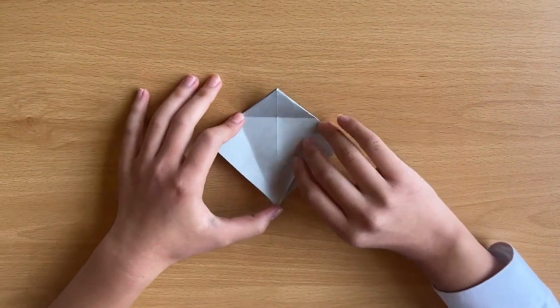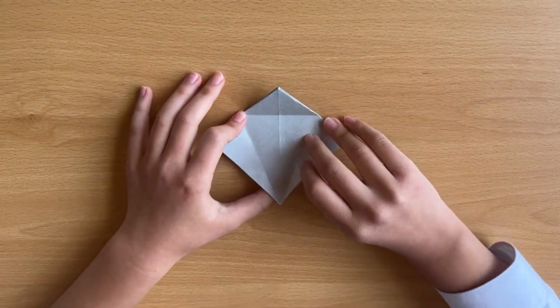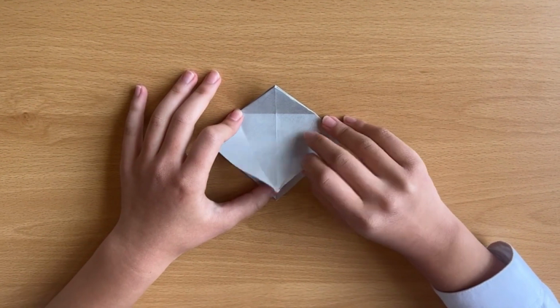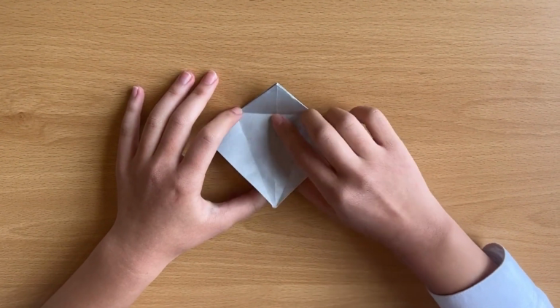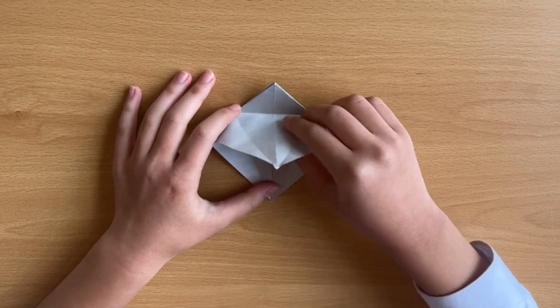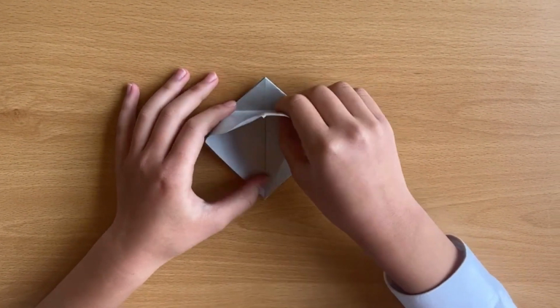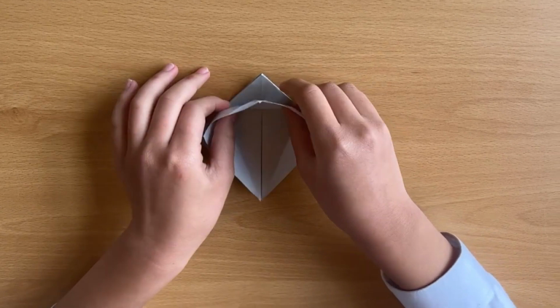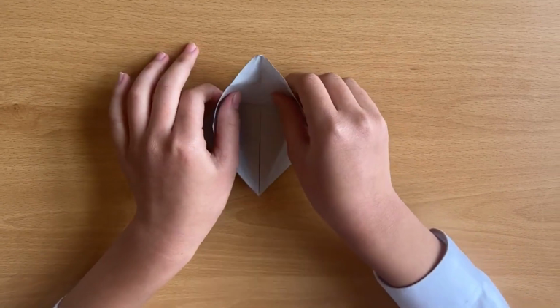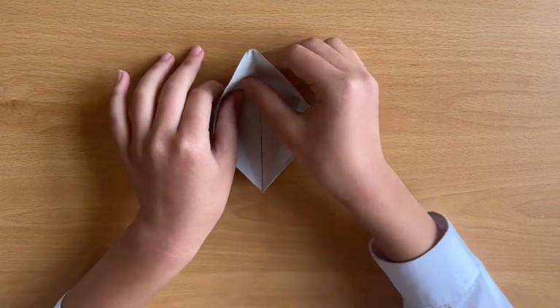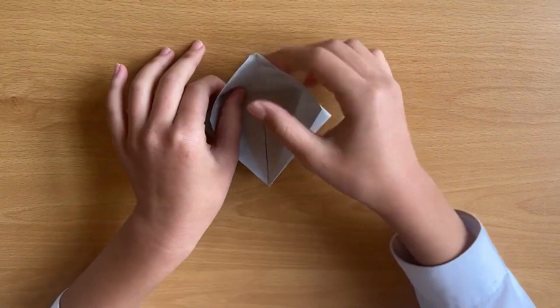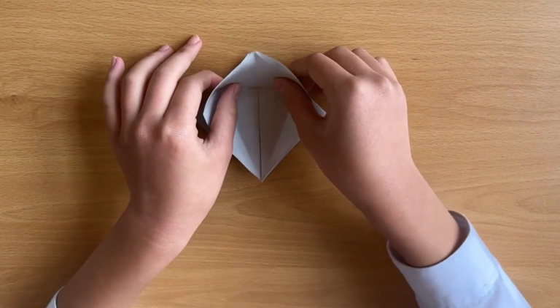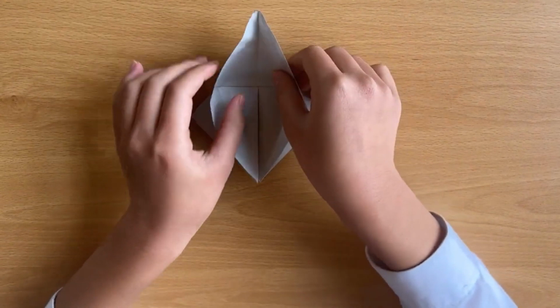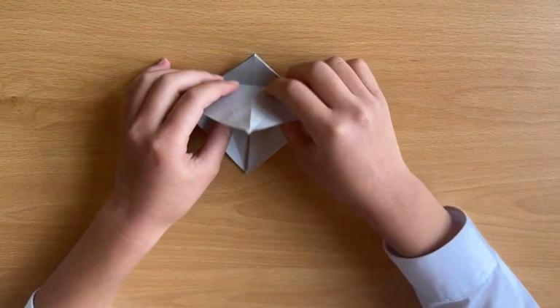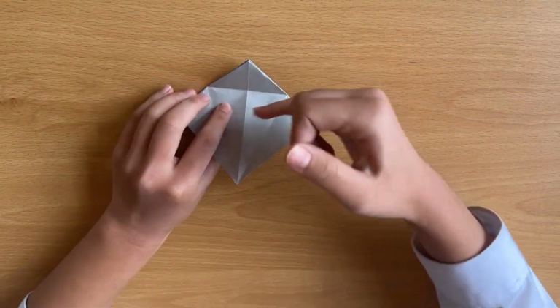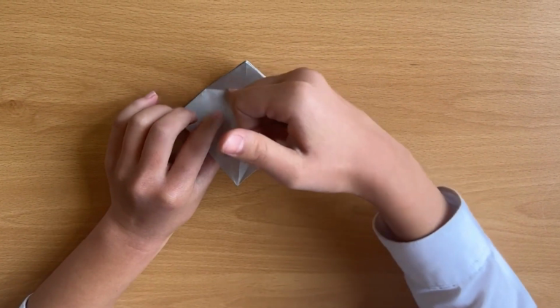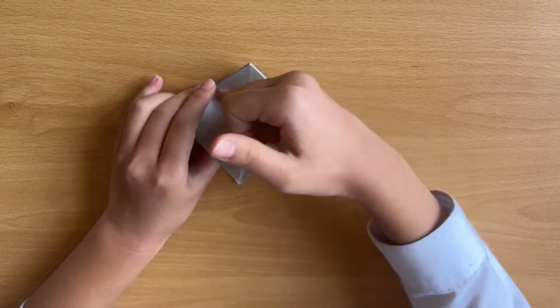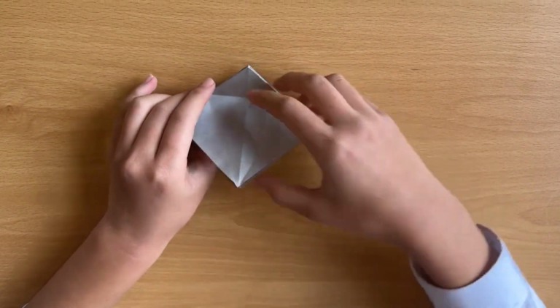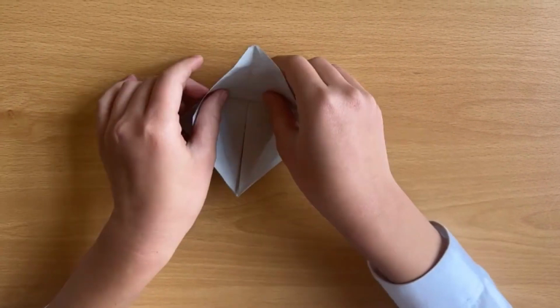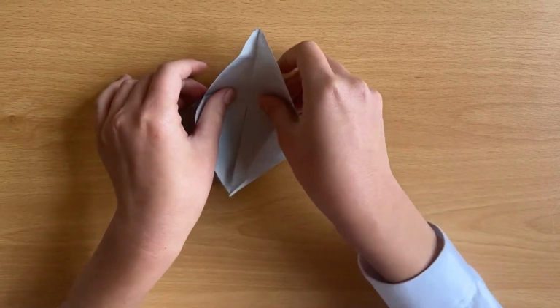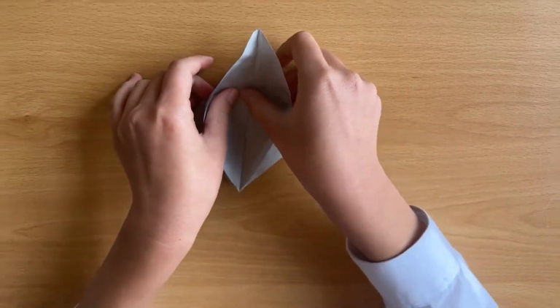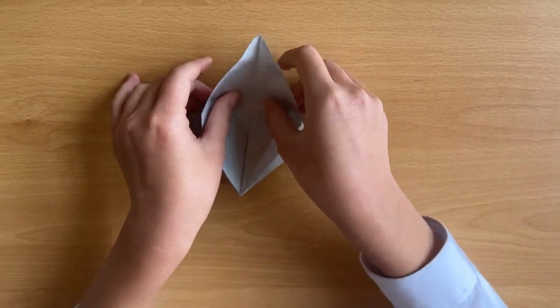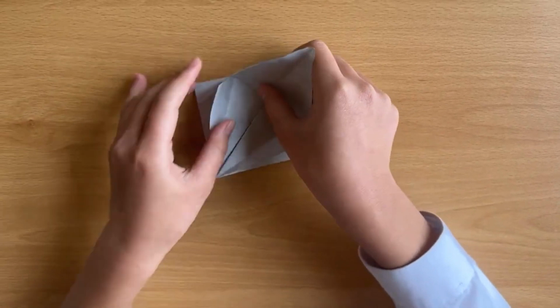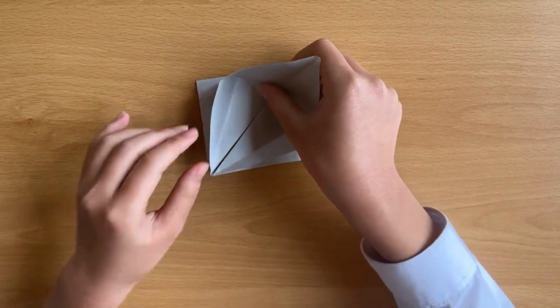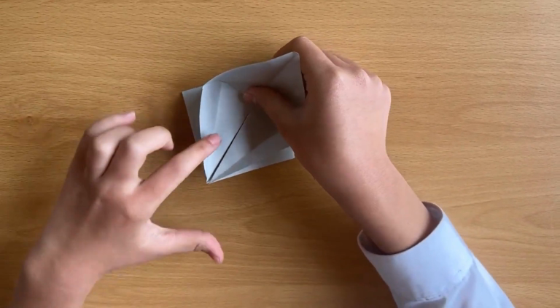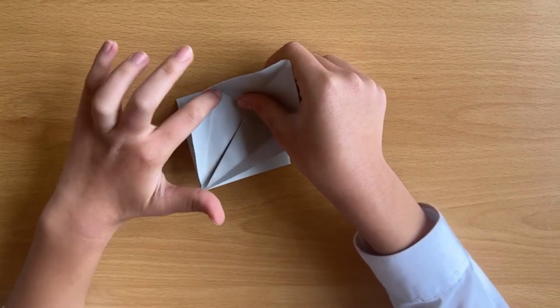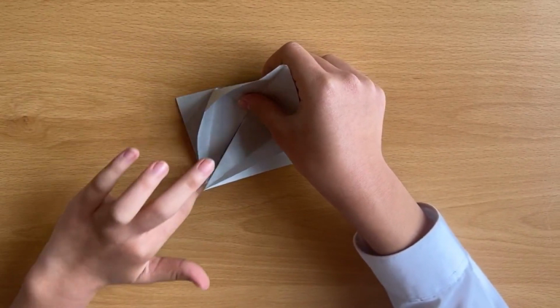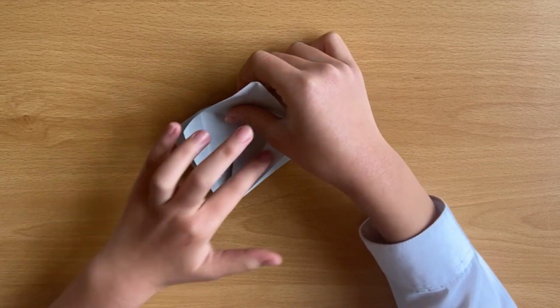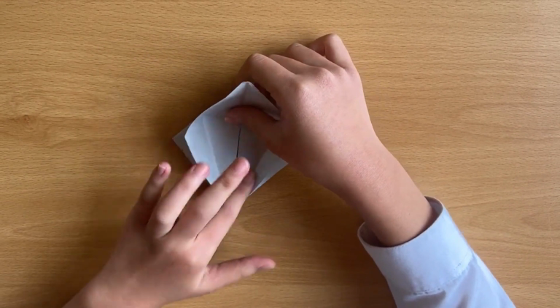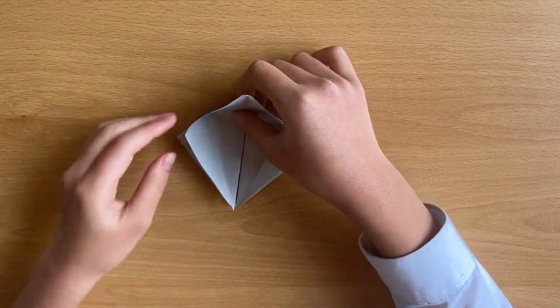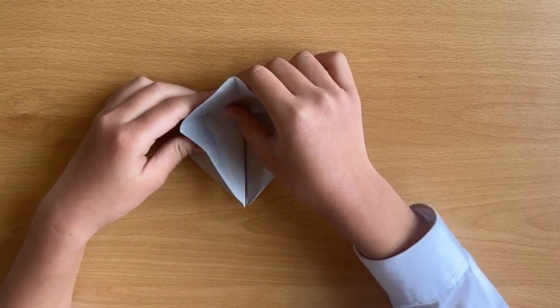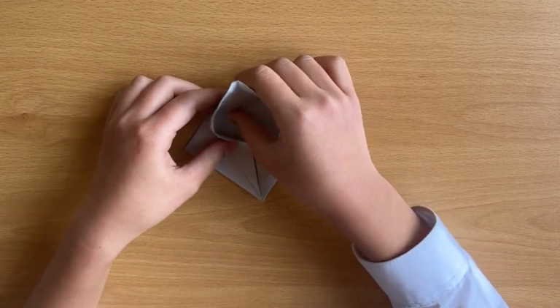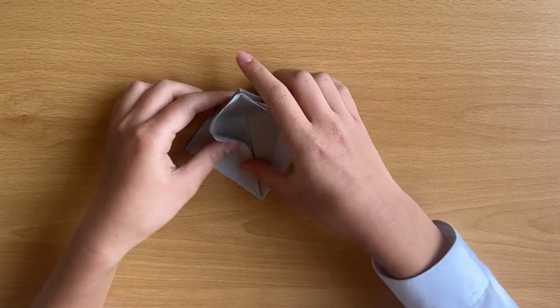You take one of these and bring it up. Make sure you fold on this line — as you can see, there's a line here and here as well. You bend in here.